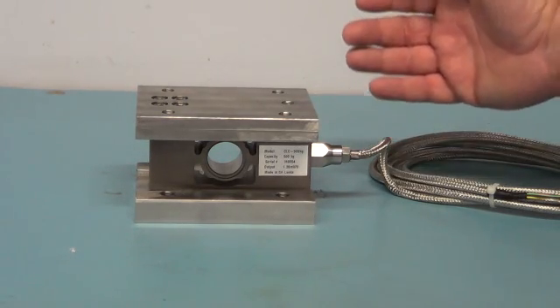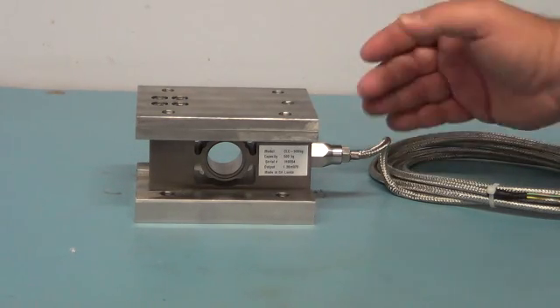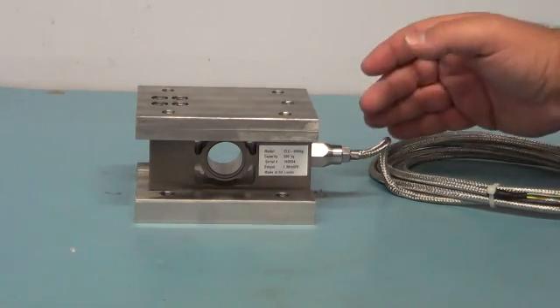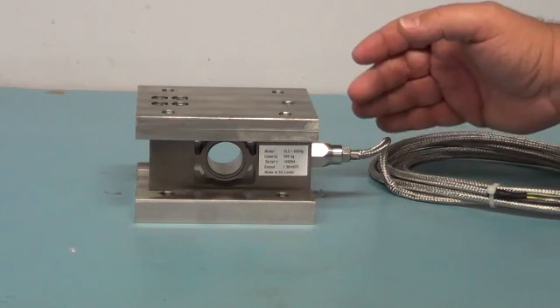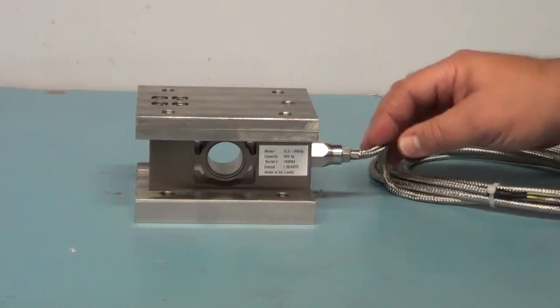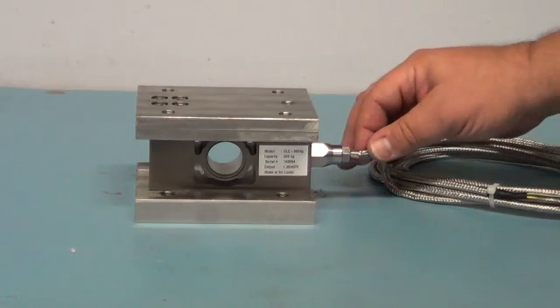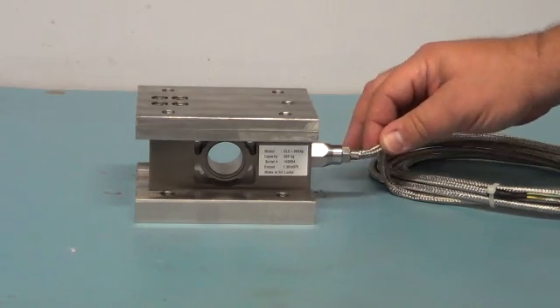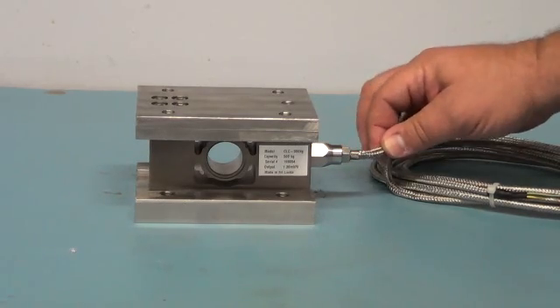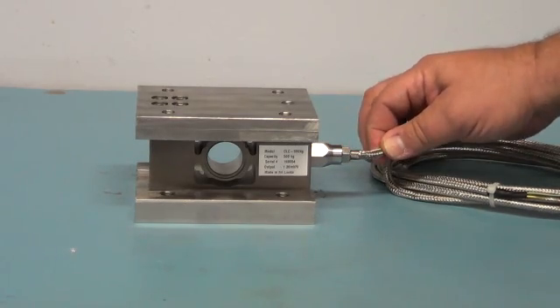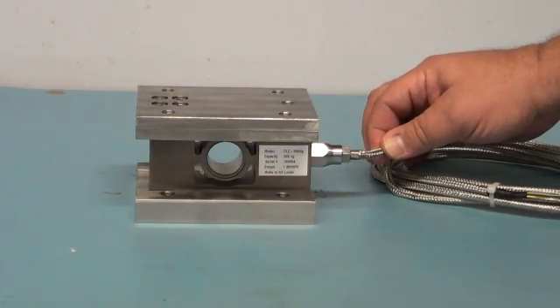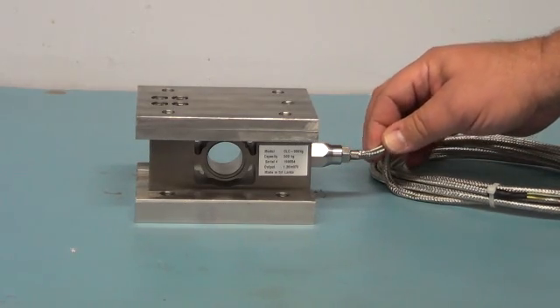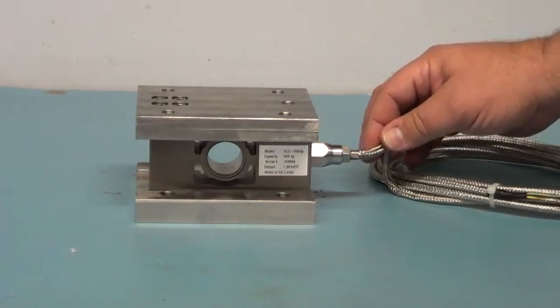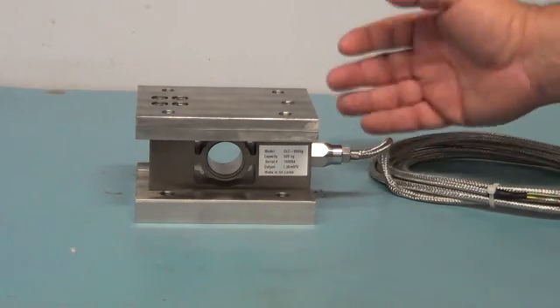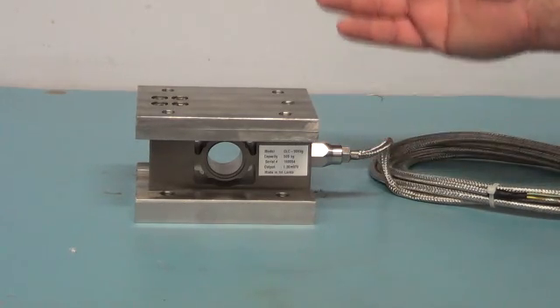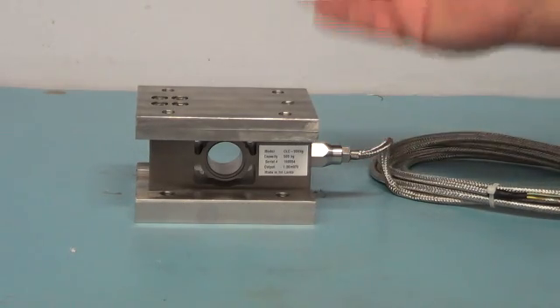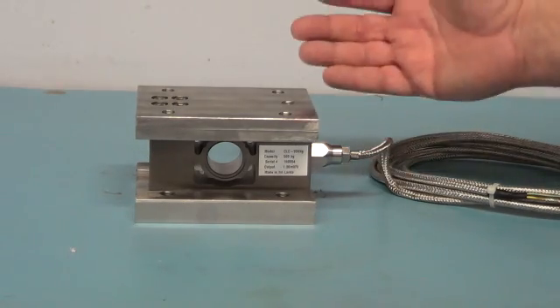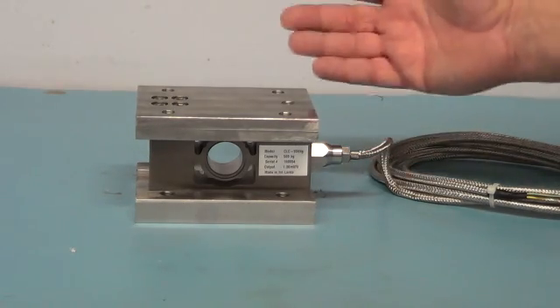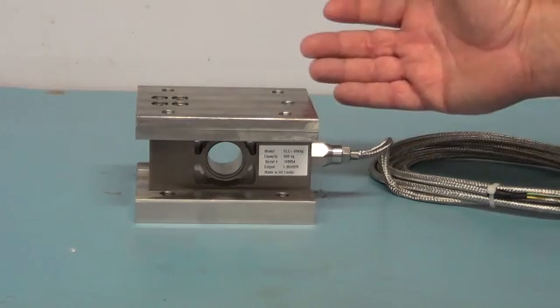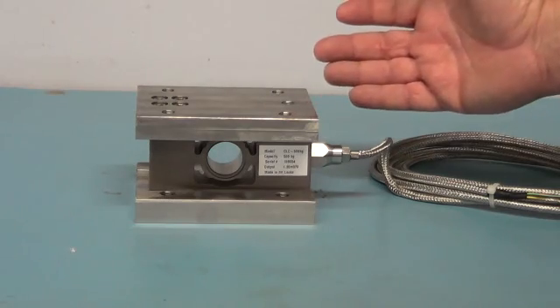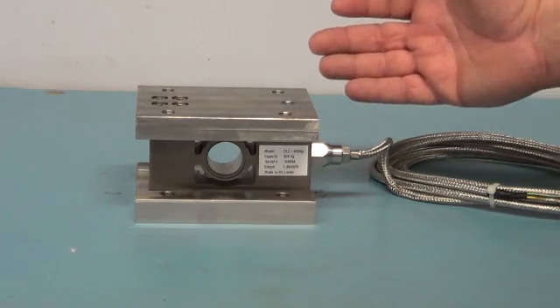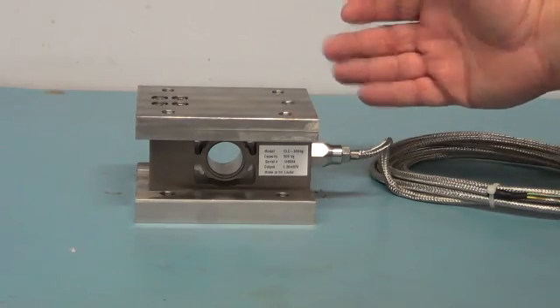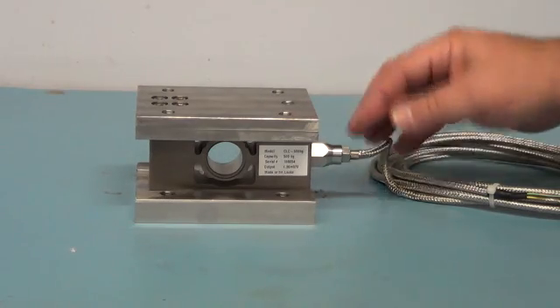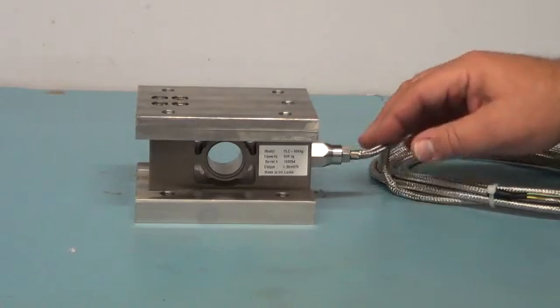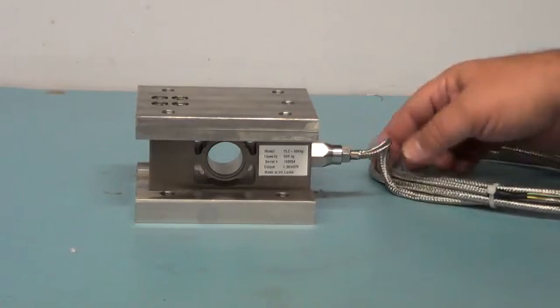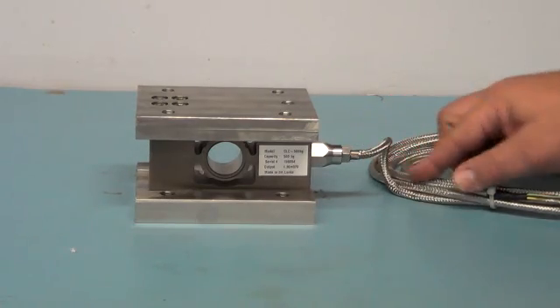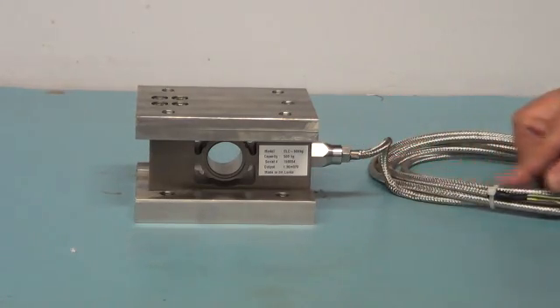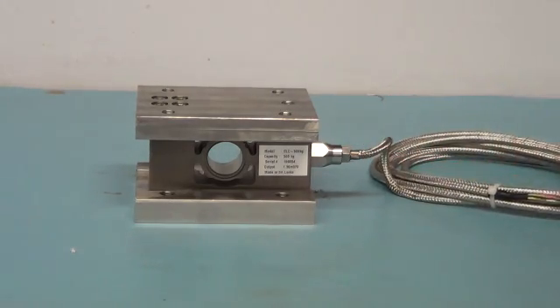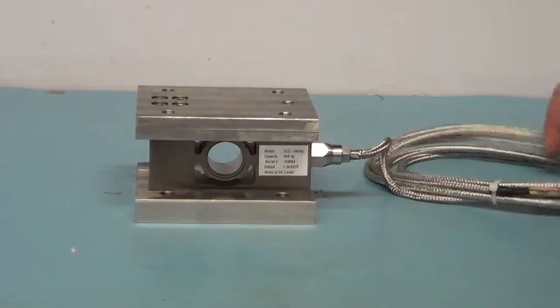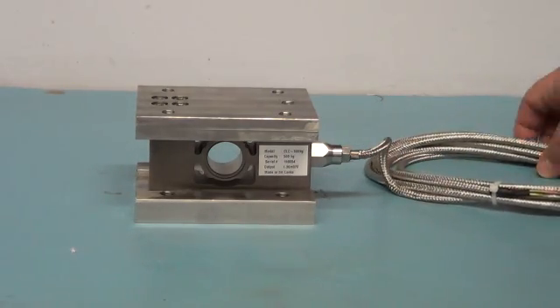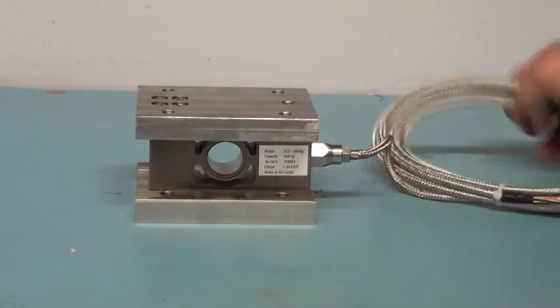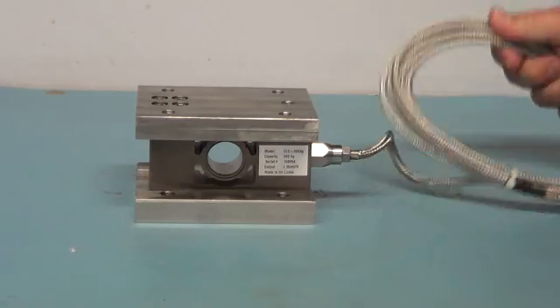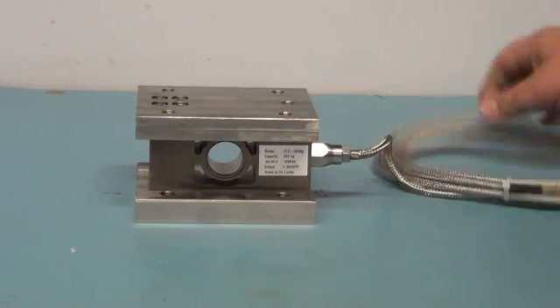With this design, if the cable has water damage, it can be replaced without replacing the entire cell. The load cell cable is also protected by a stainless steel braided jacket.